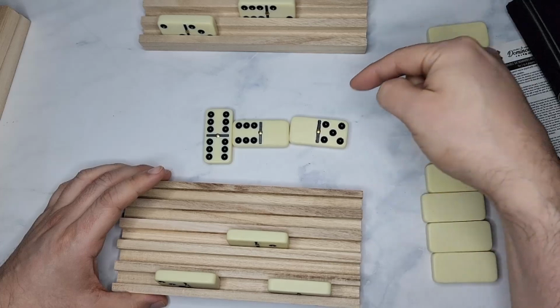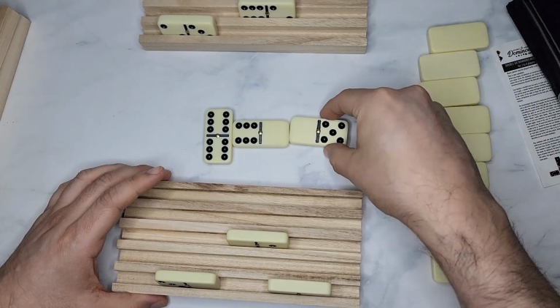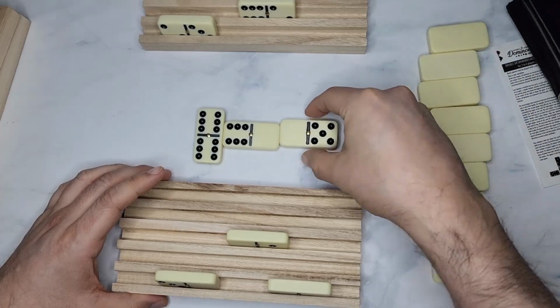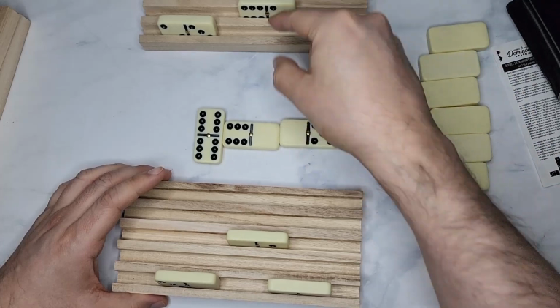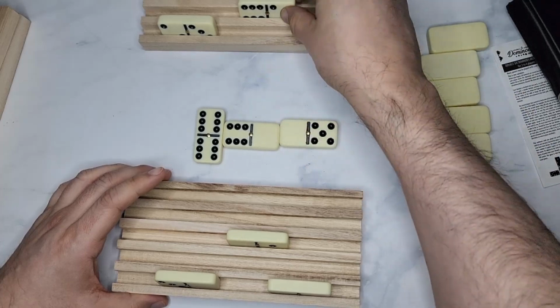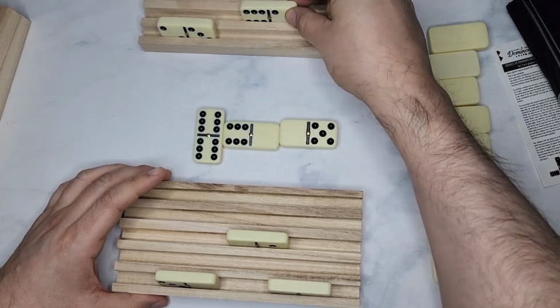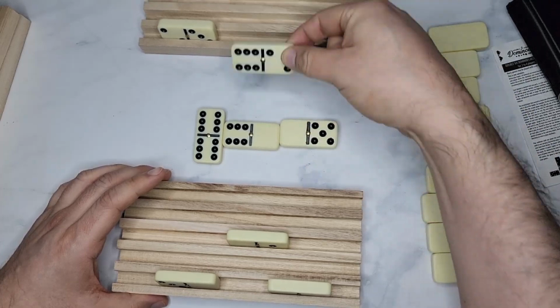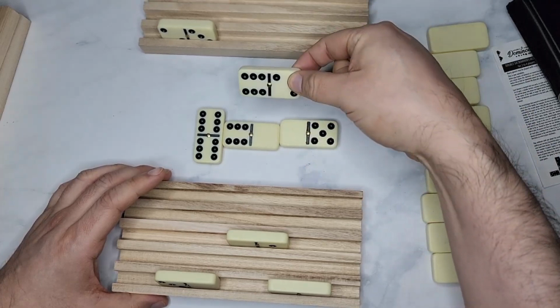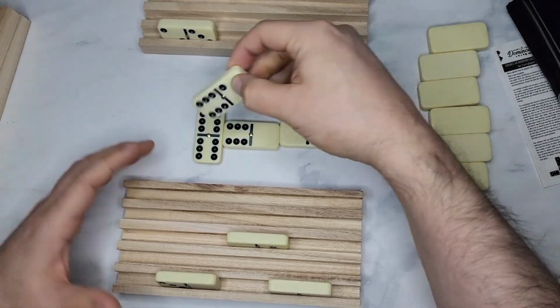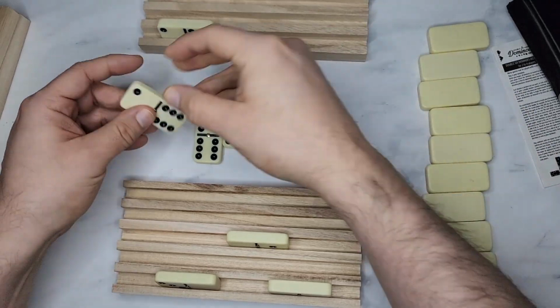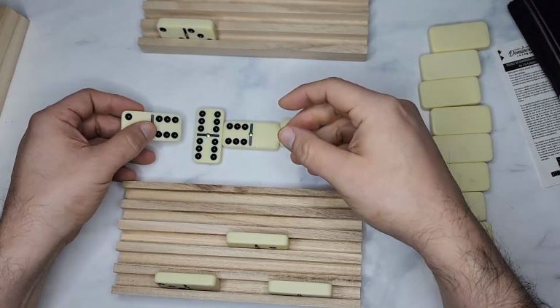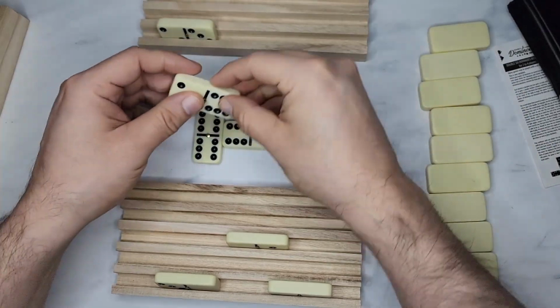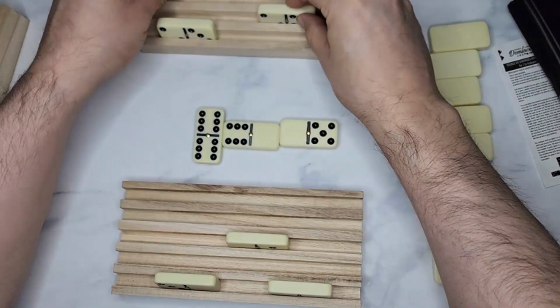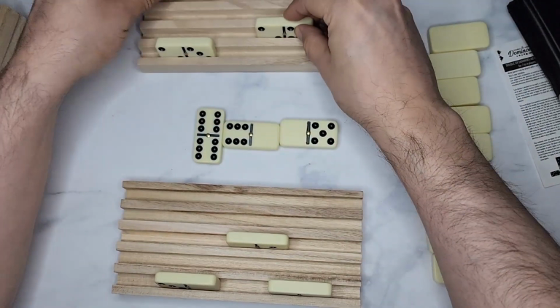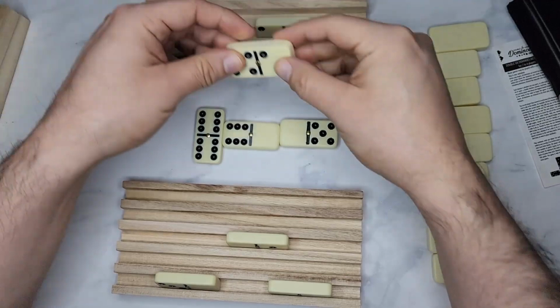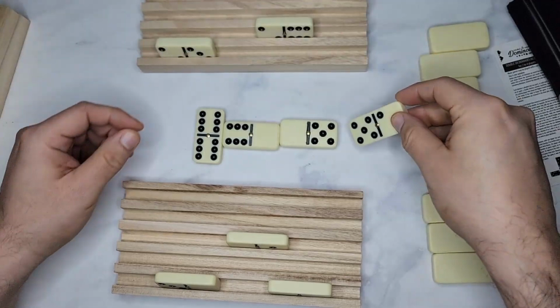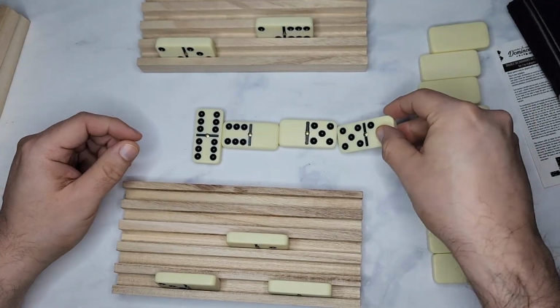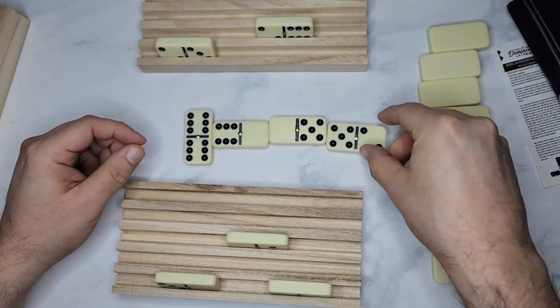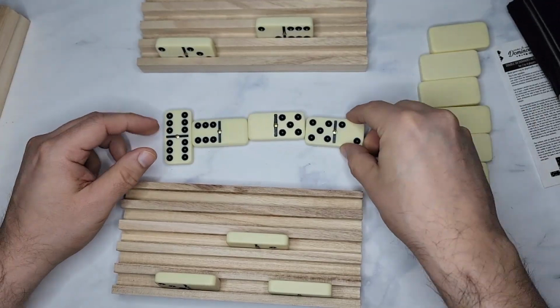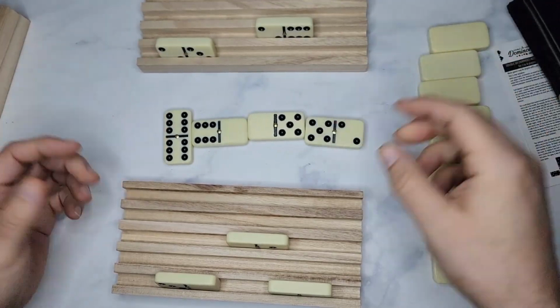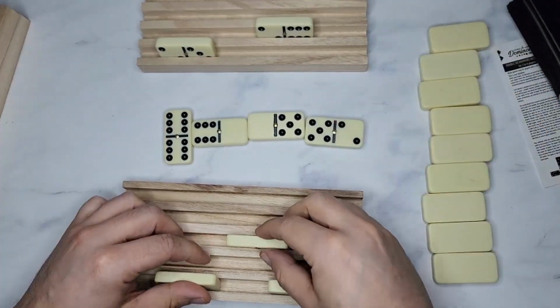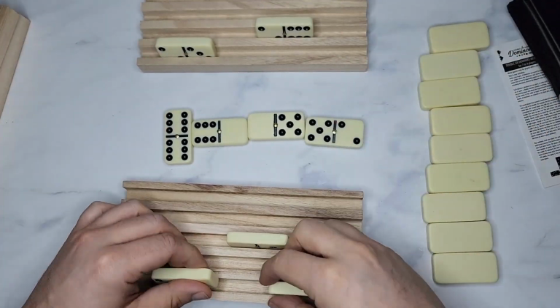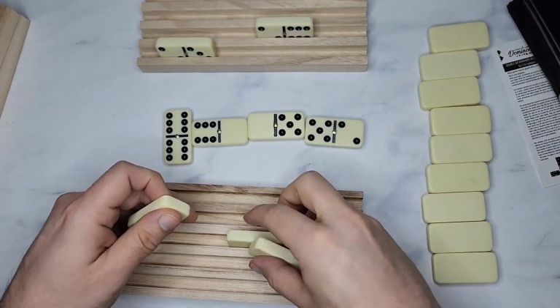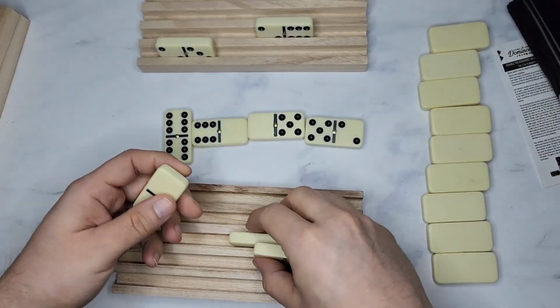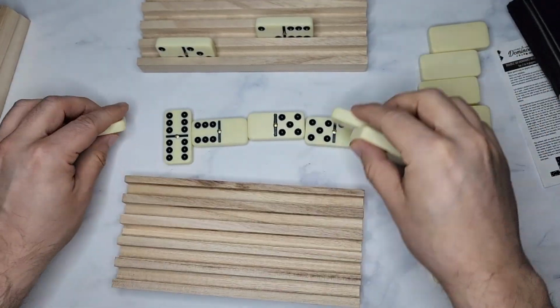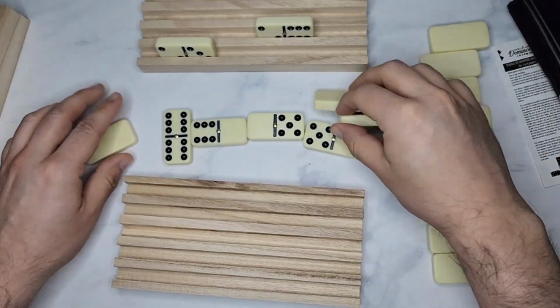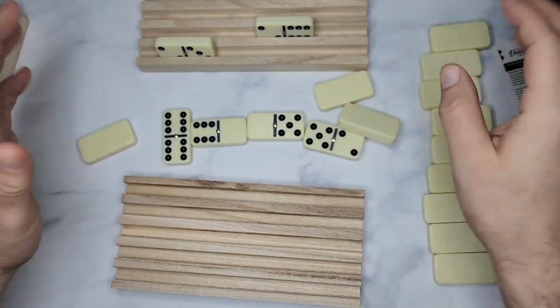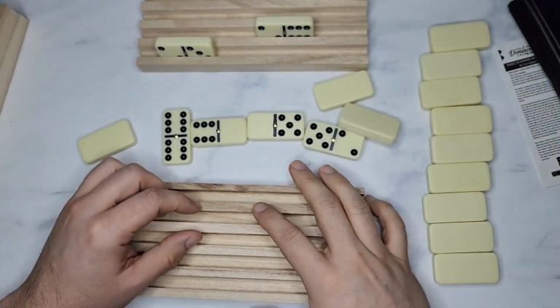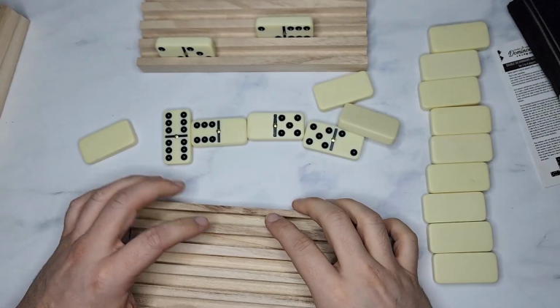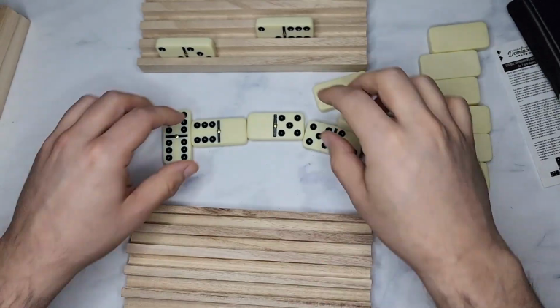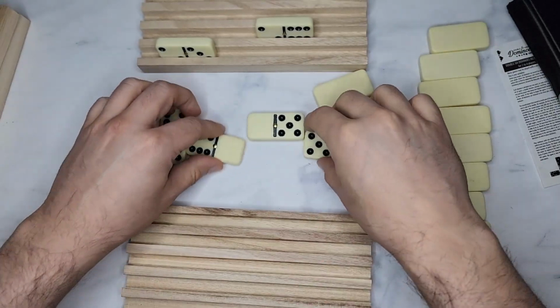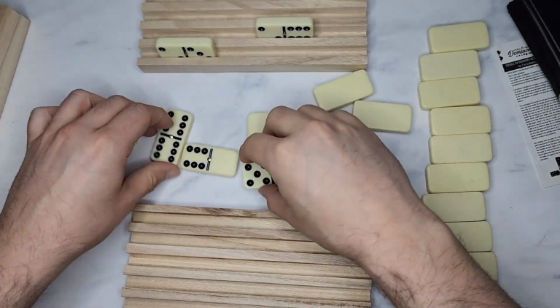They have a six here, so they could either put the six here, or they could put the five, and so on — until you have none left. That's how you win. This is an awesome, fun game.